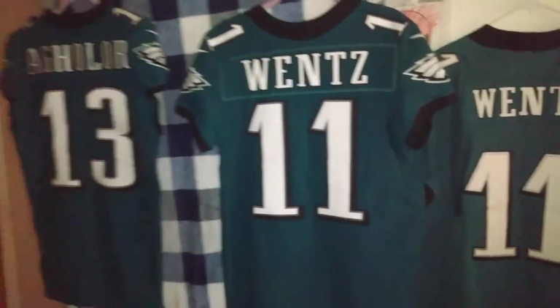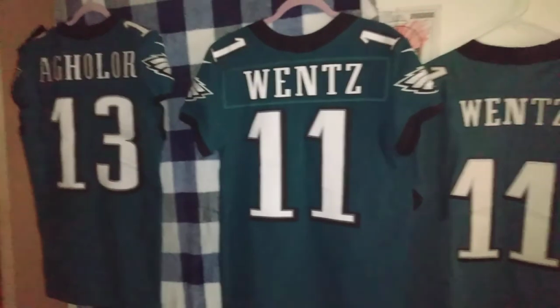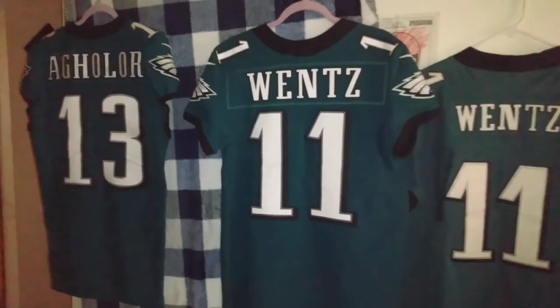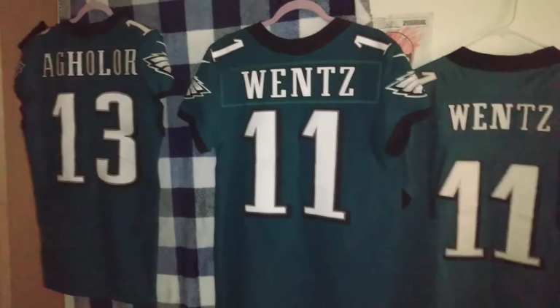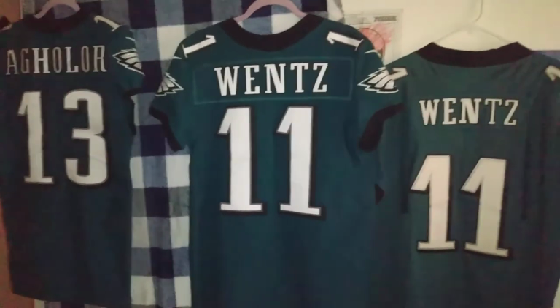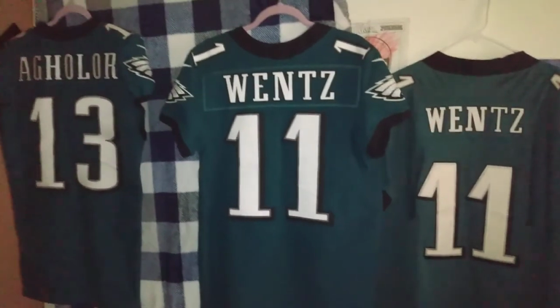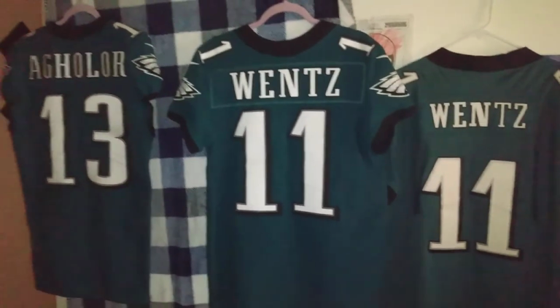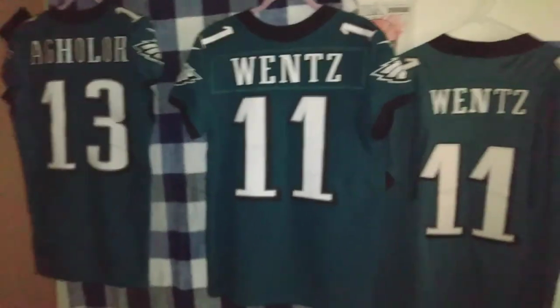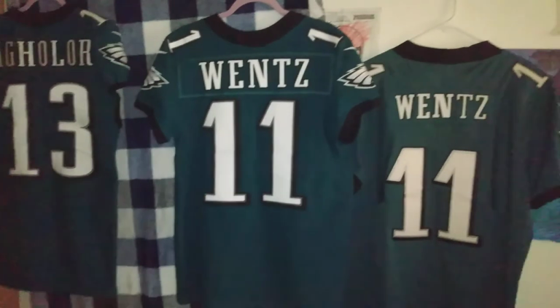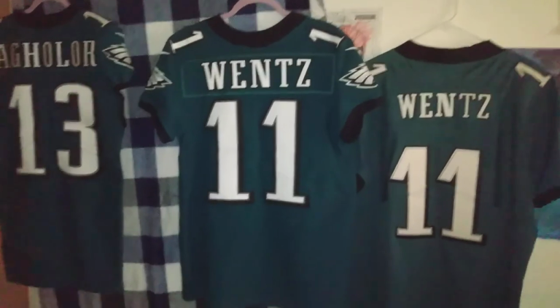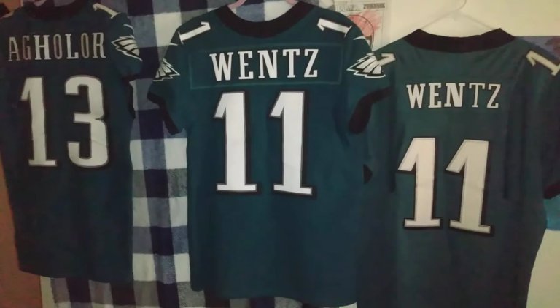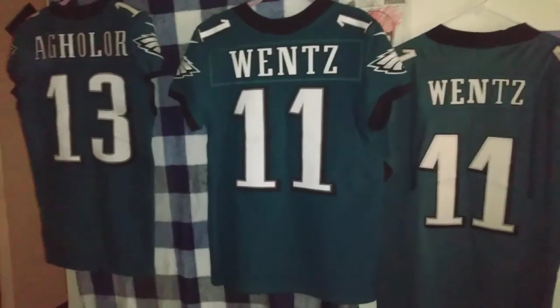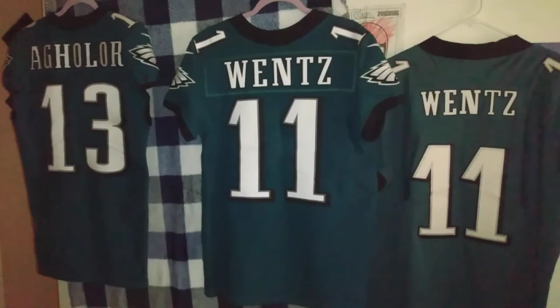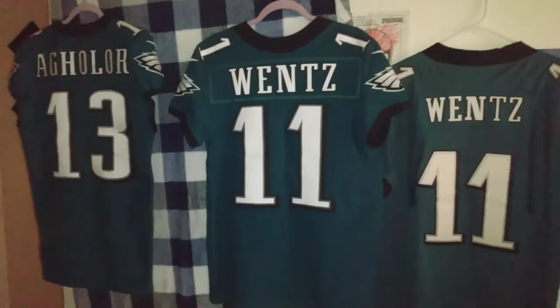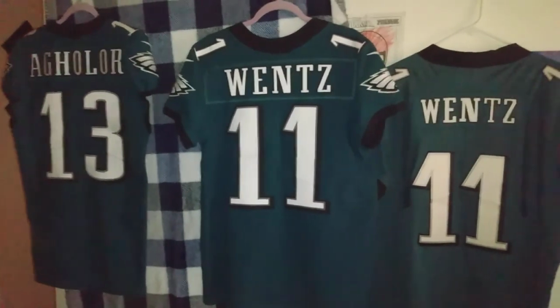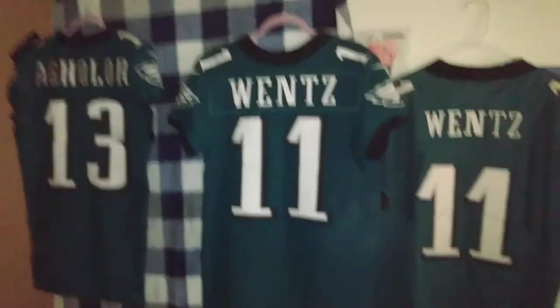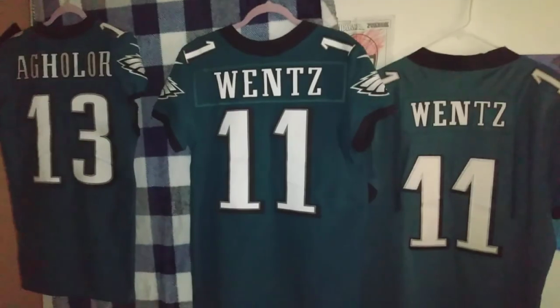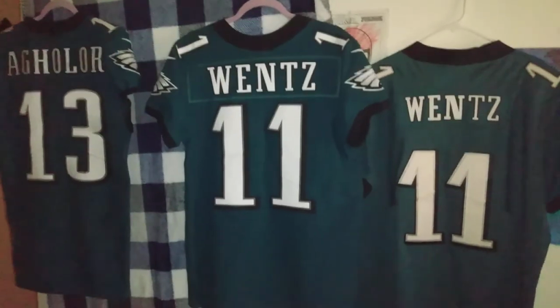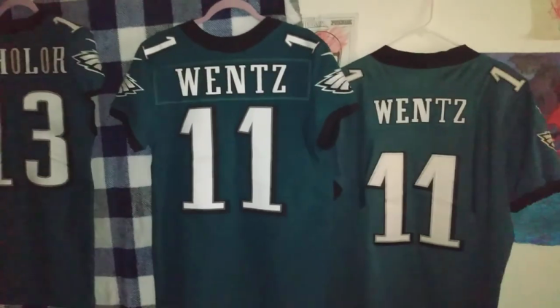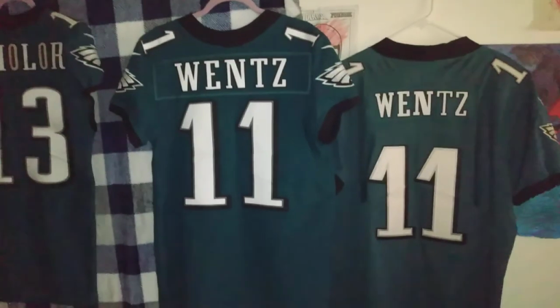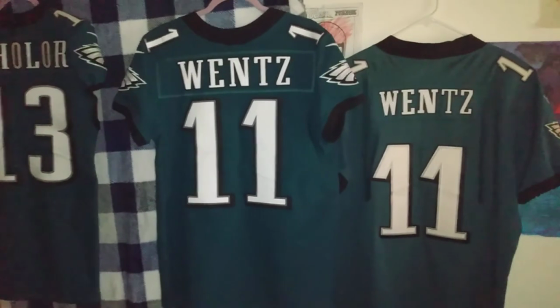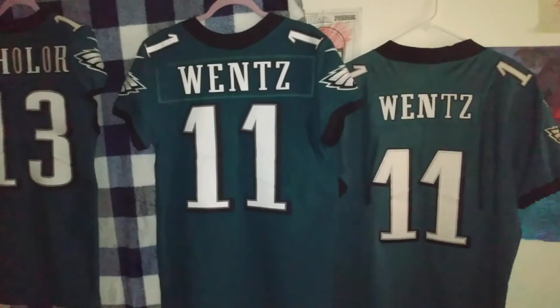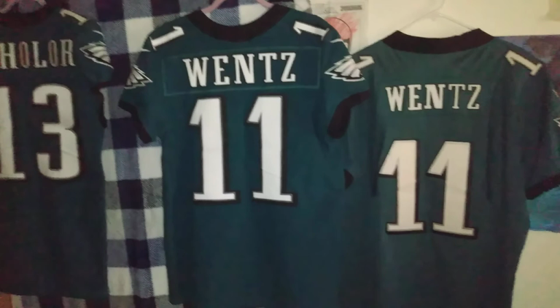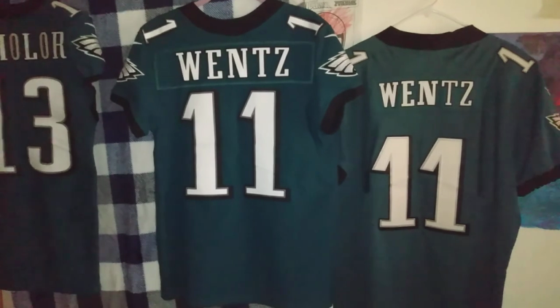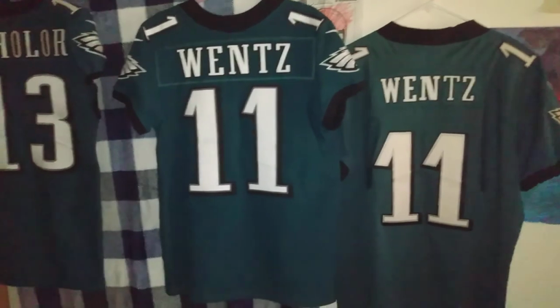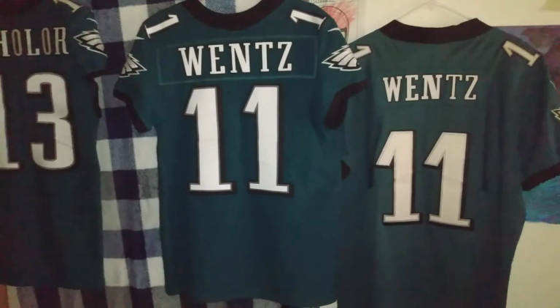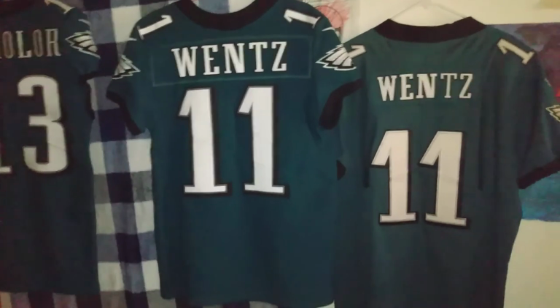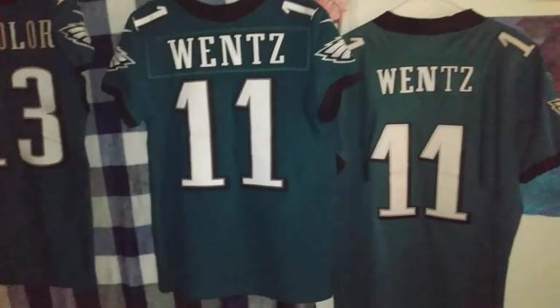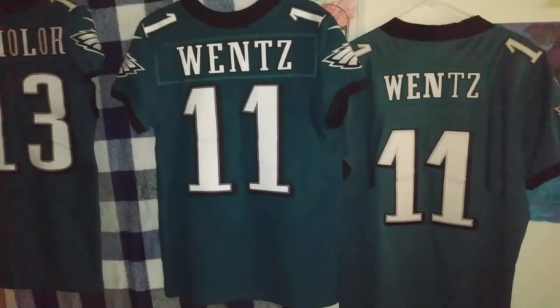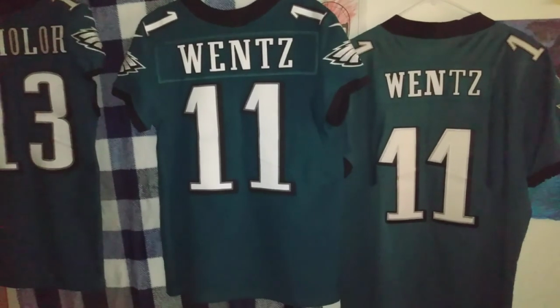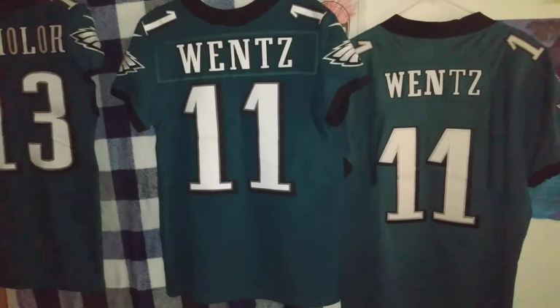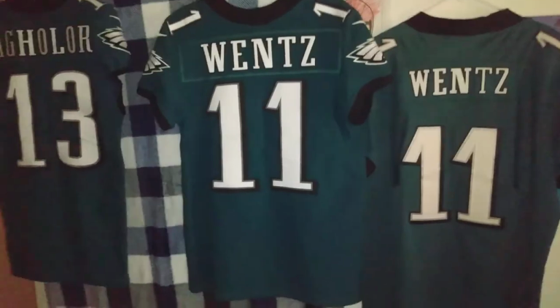I didn't have time to do it in the last video, but I'm going to try them on and show you the difference between the game-worn, retail, and fake — show you how they look when they're being worn and the differences in how they feel.